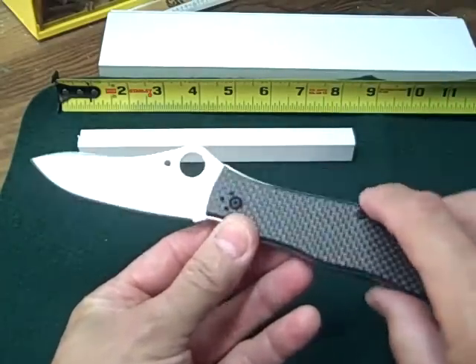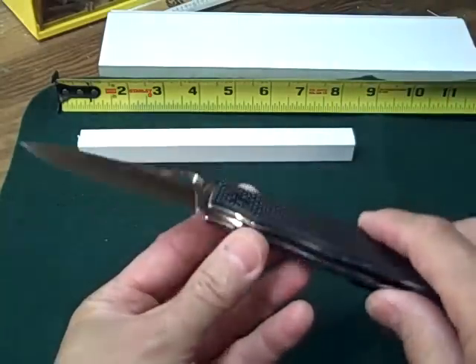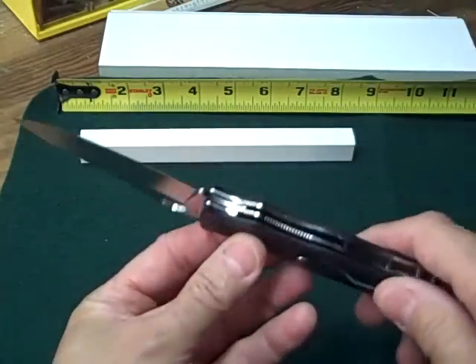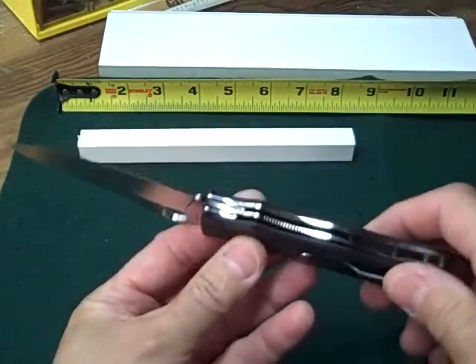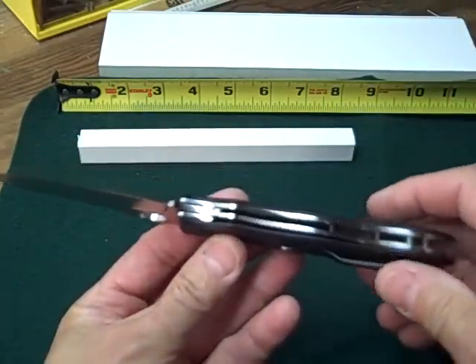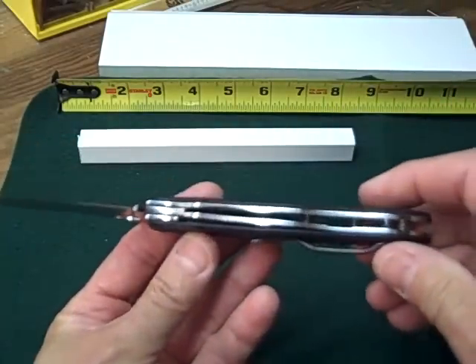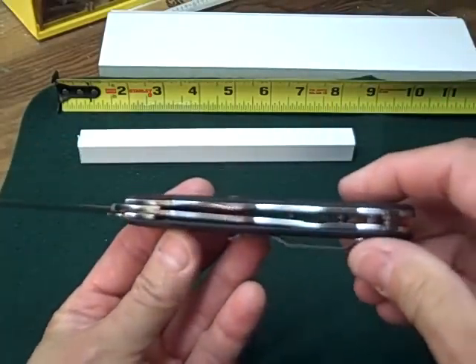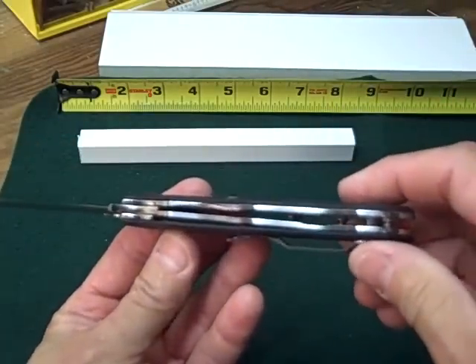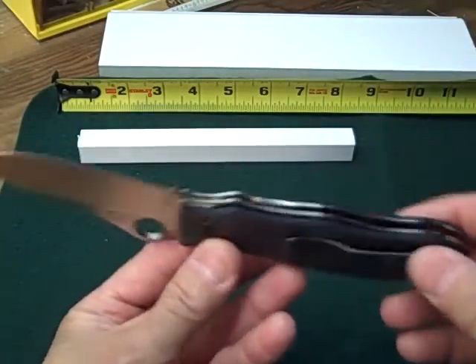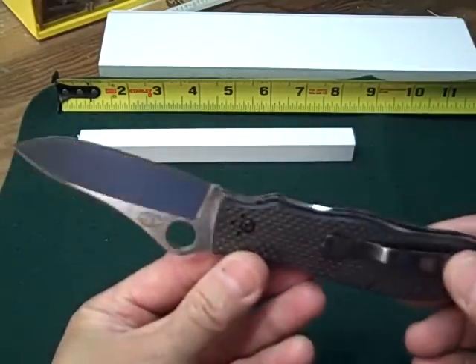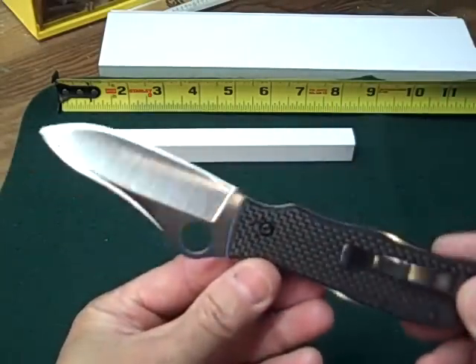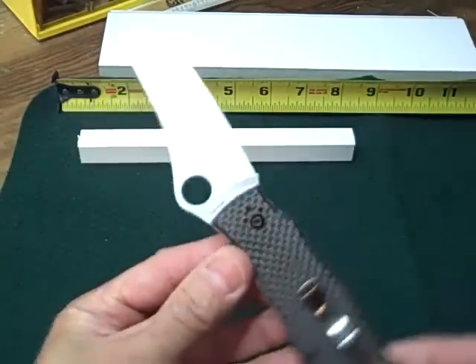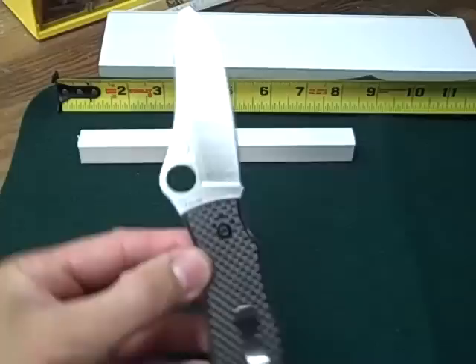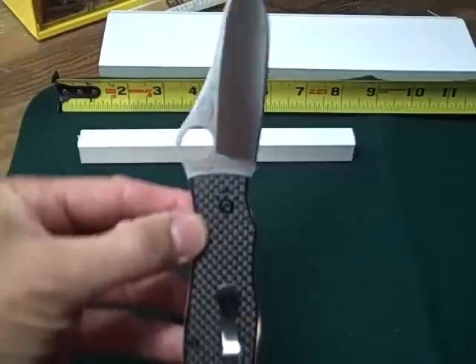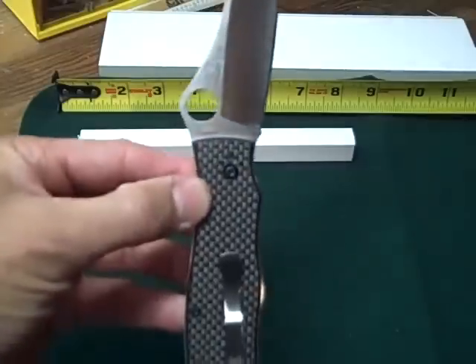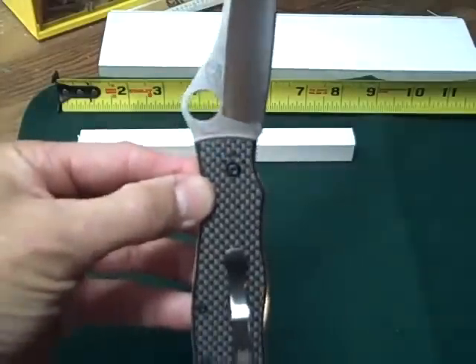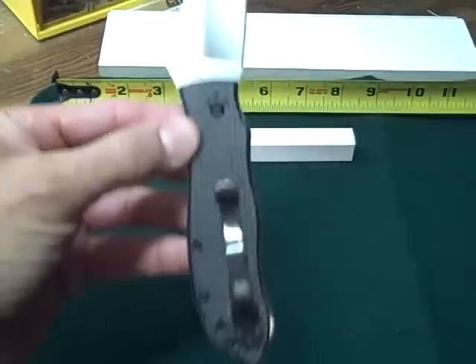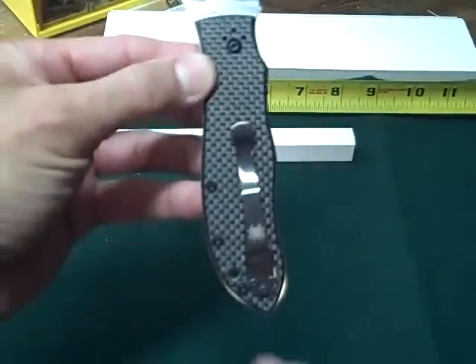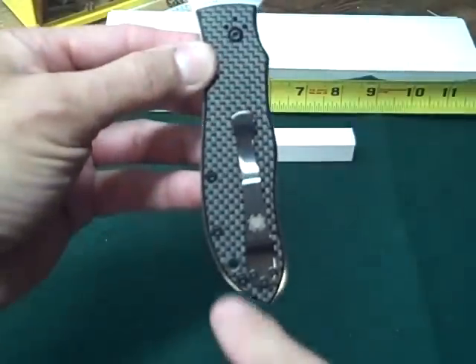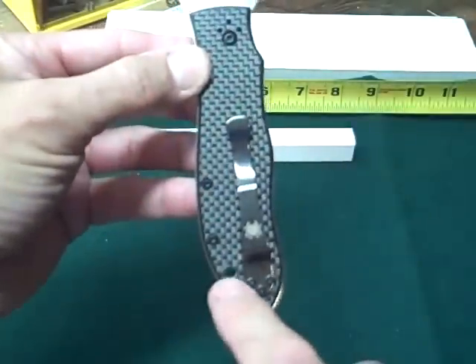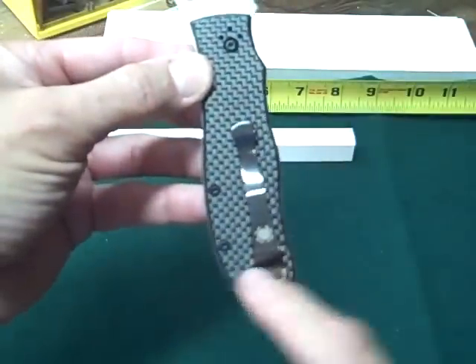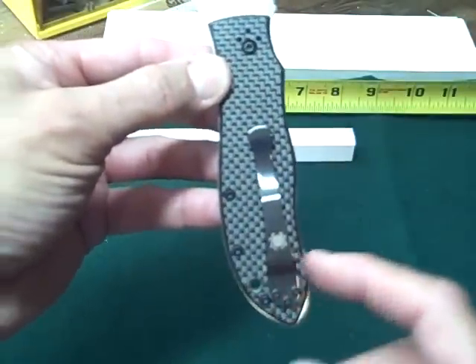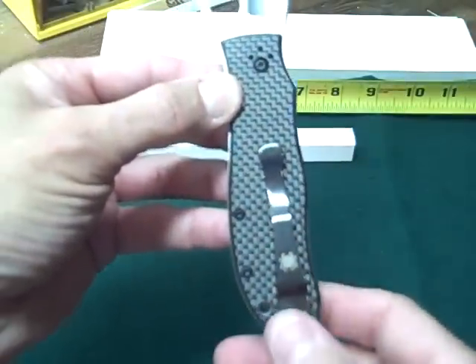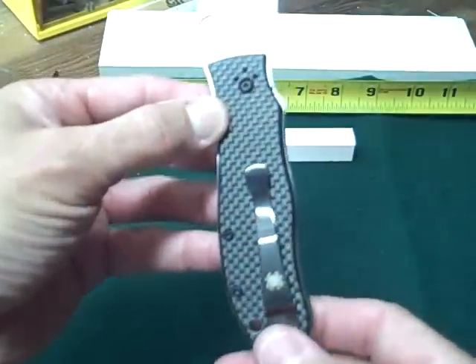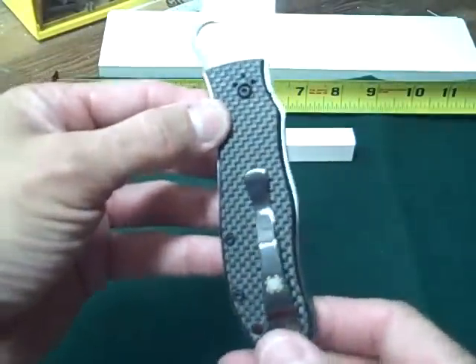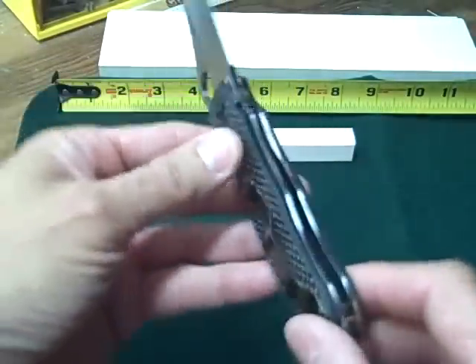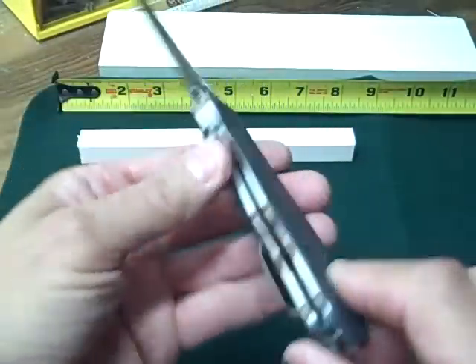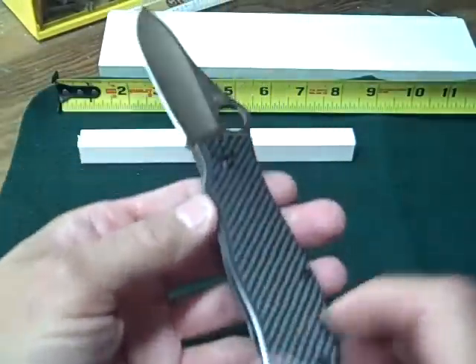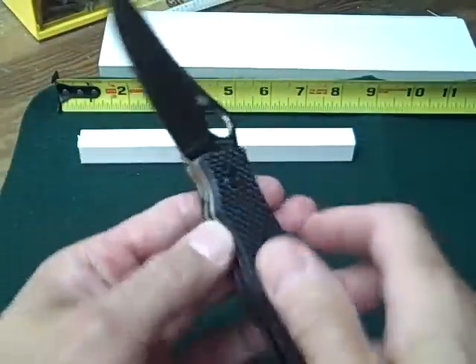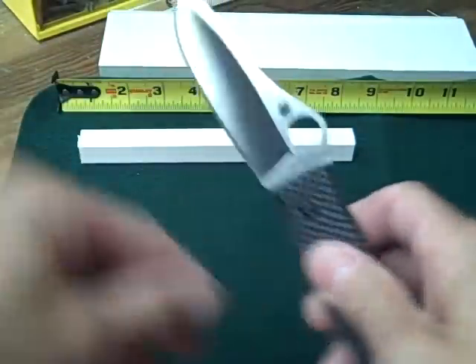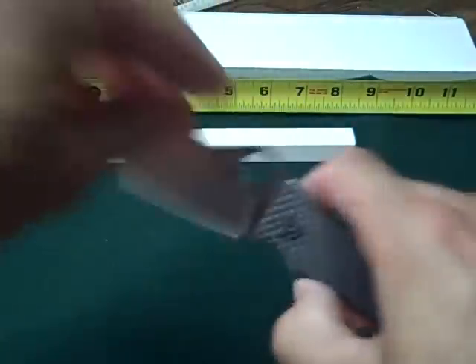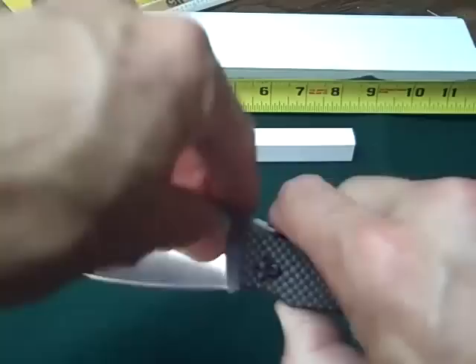It's so smooth and just well finished. The clip can be configured for left or right carry, tip up or tip down.